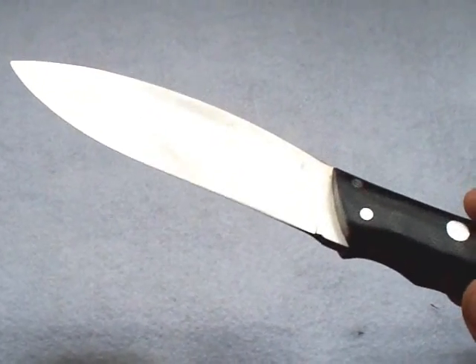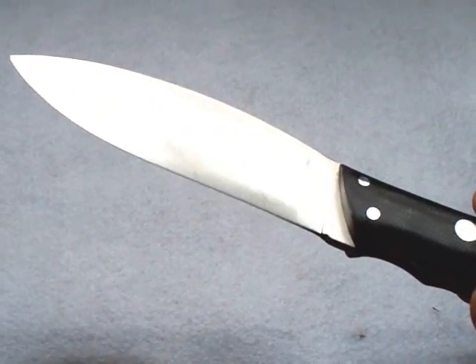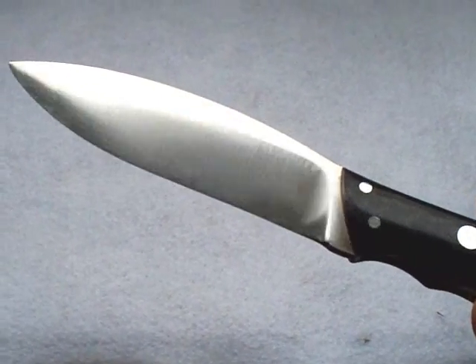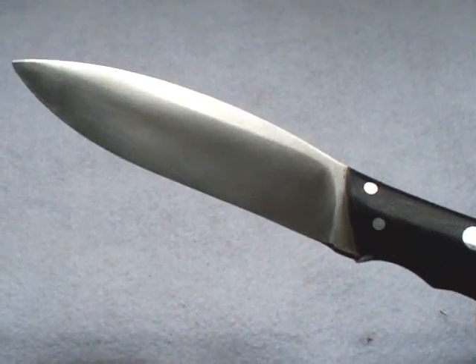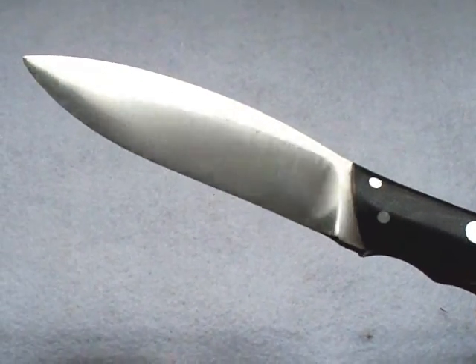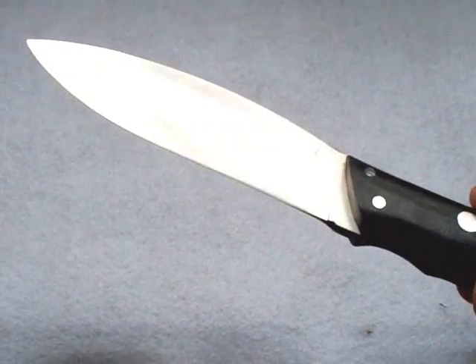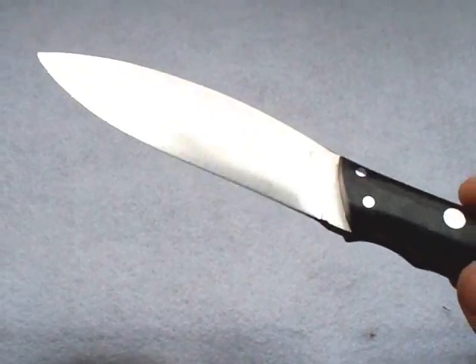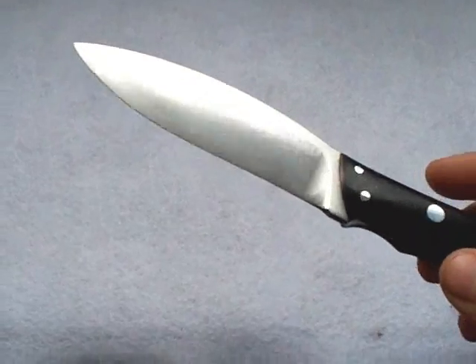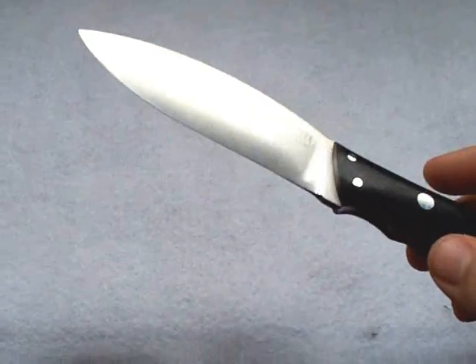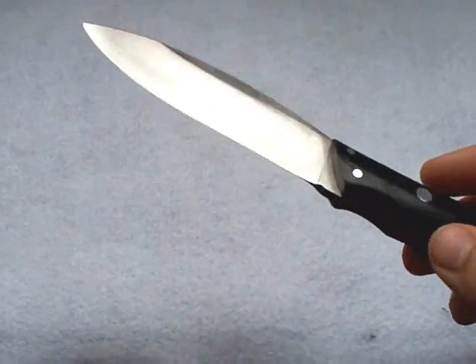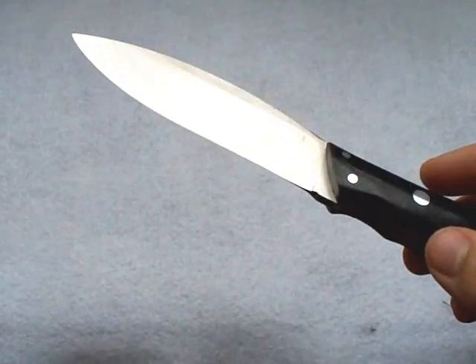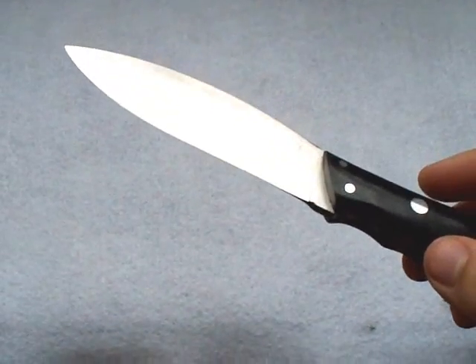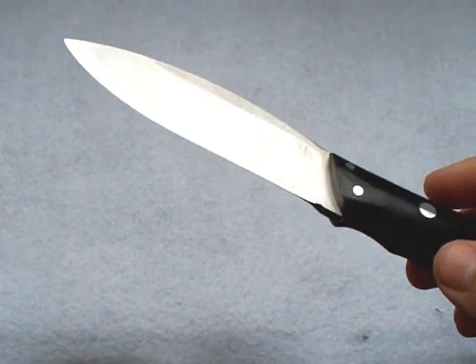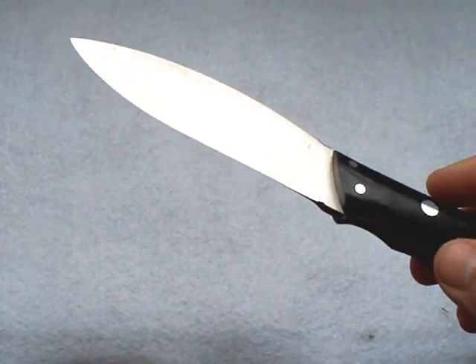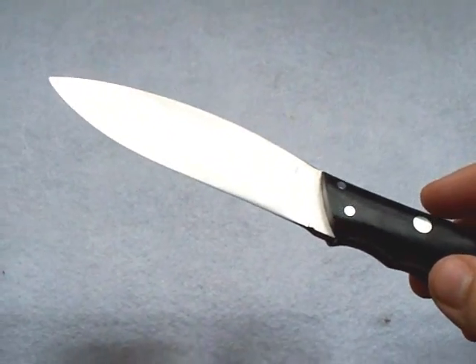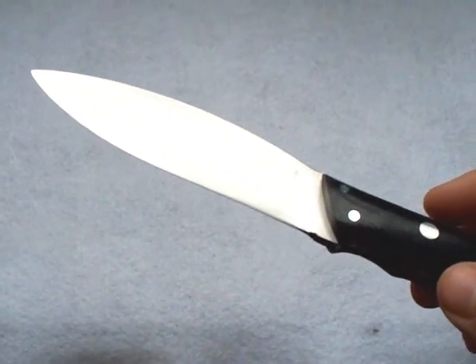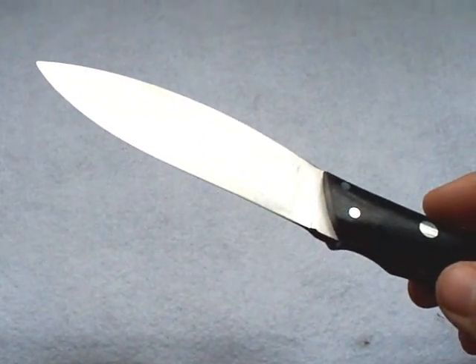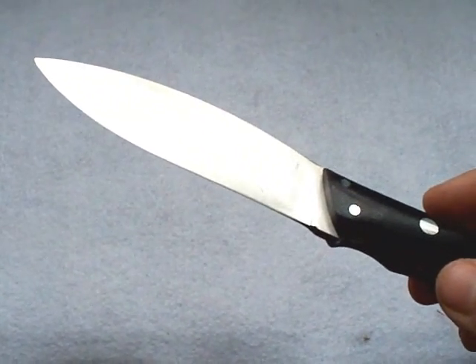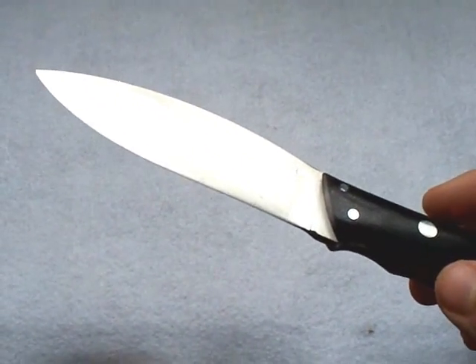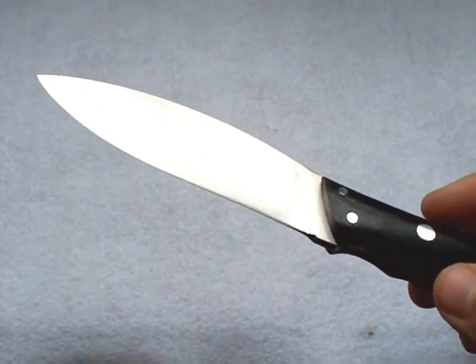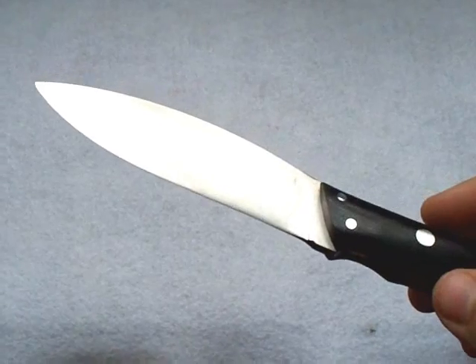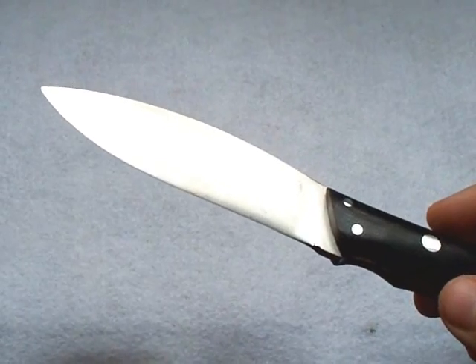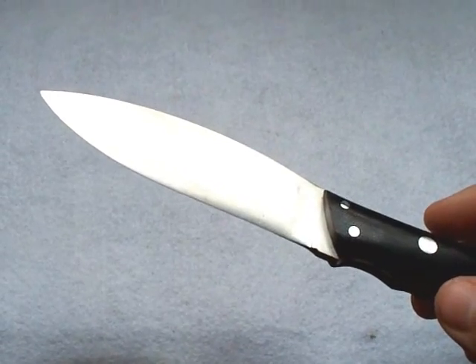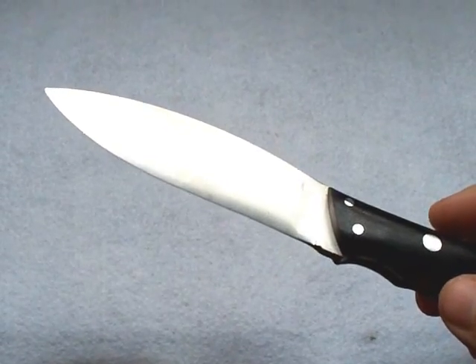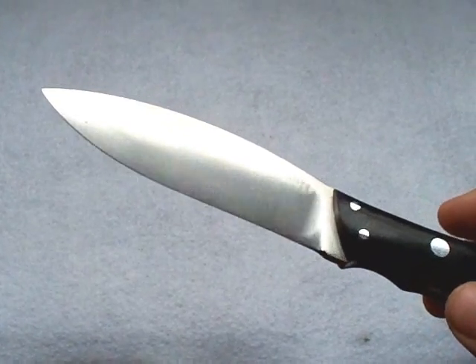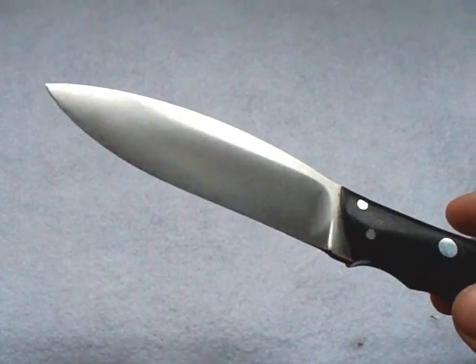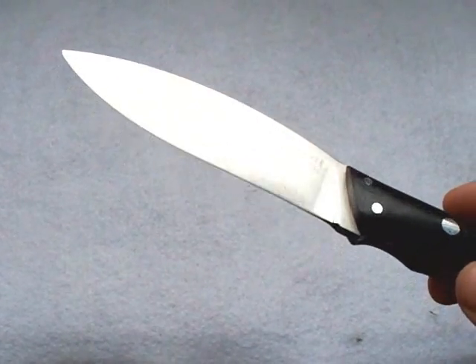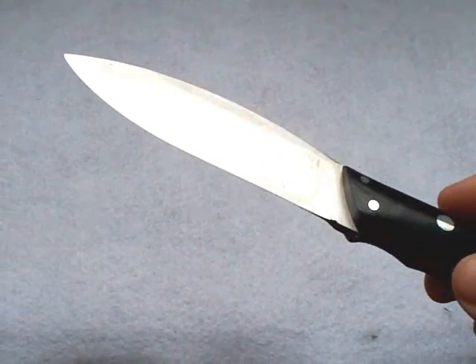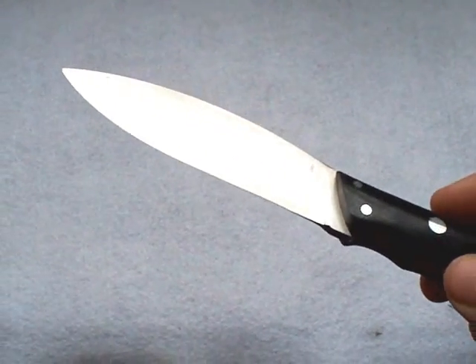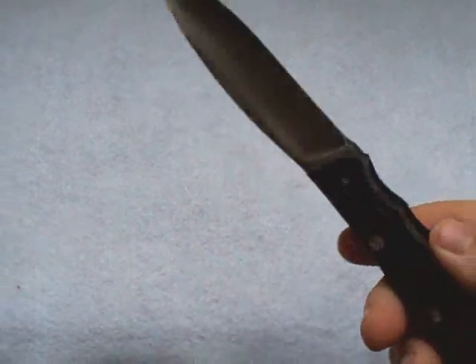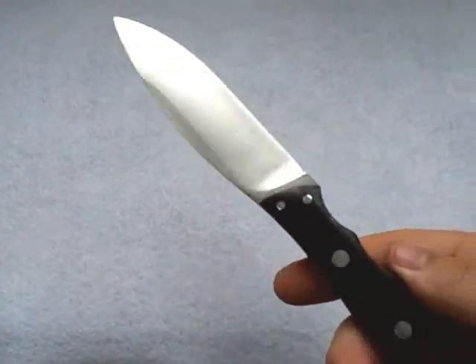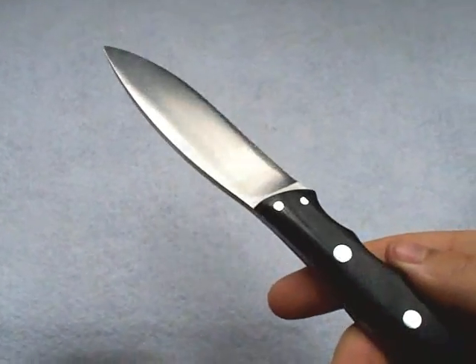It's not dirt. It will not wipe away. It's actually a form of surface rust. However, it's not red rust. Red rust will actually start pitting your blade, putting holes in it, and eventually deteriorate the metal itself. This is more of a surface rust. With carbon steel blades over time, especially when you start doing food prep and cutting acidic foods, it's going to be more prevalent.